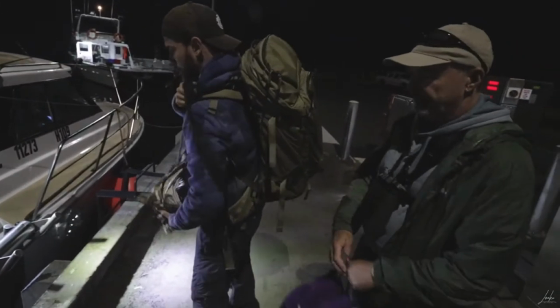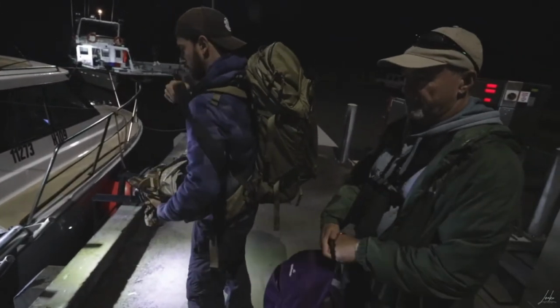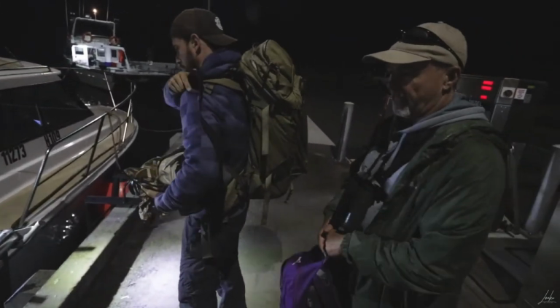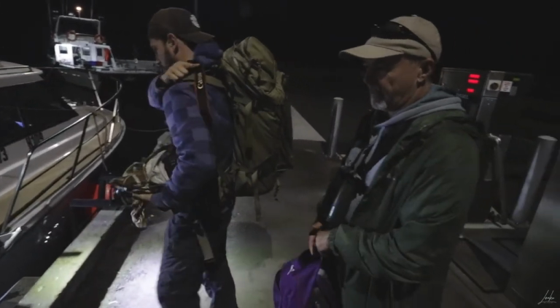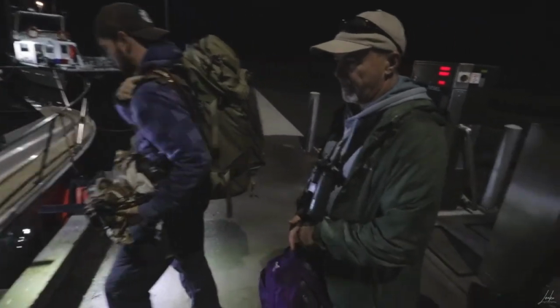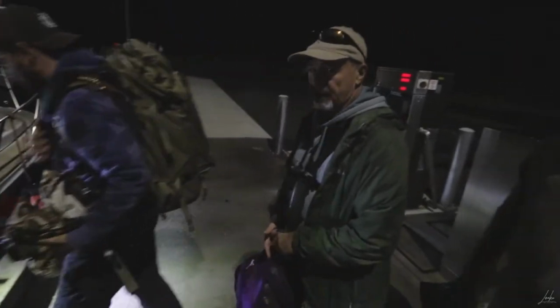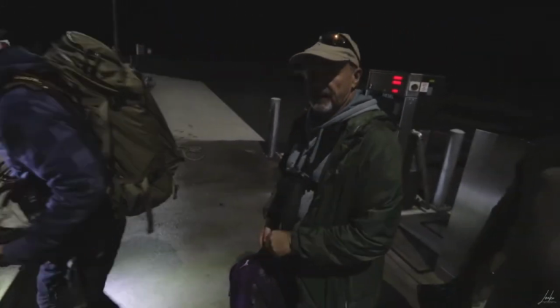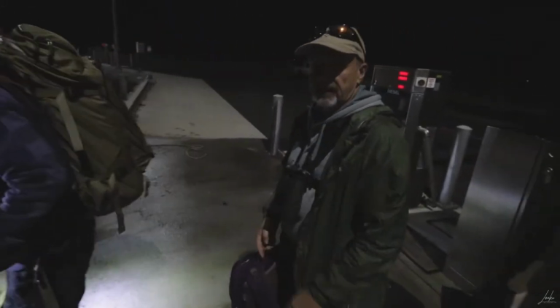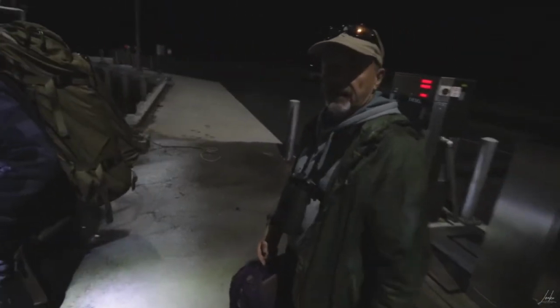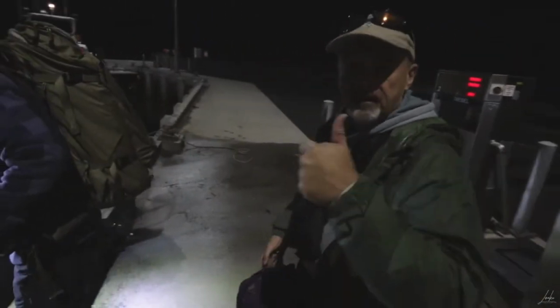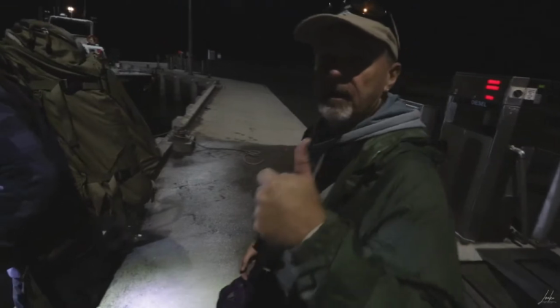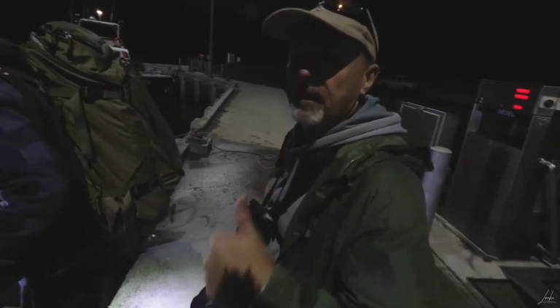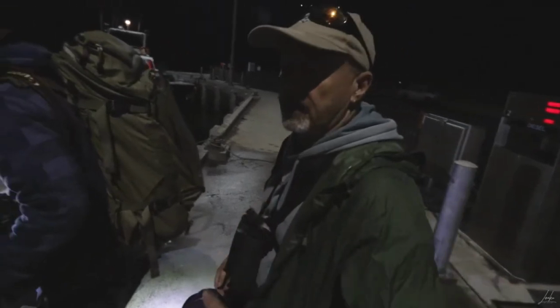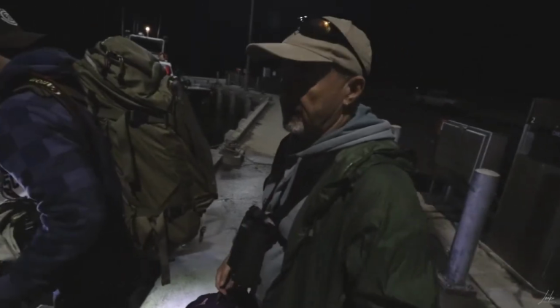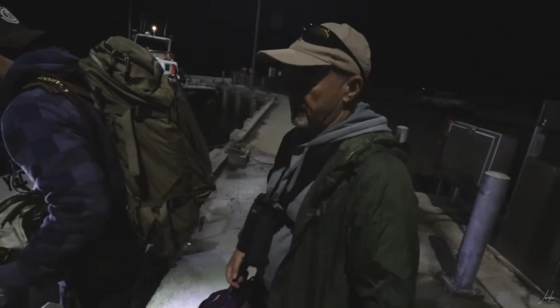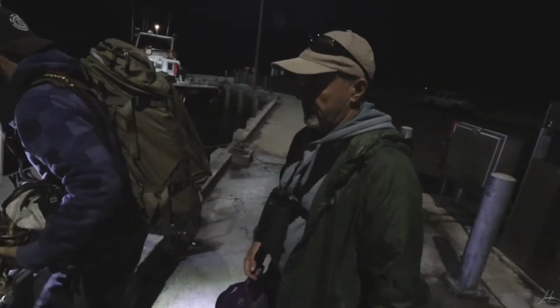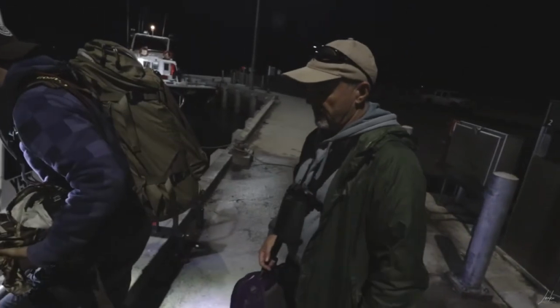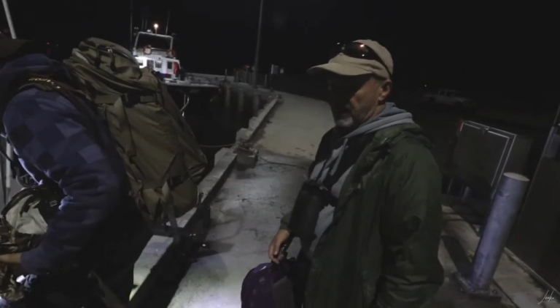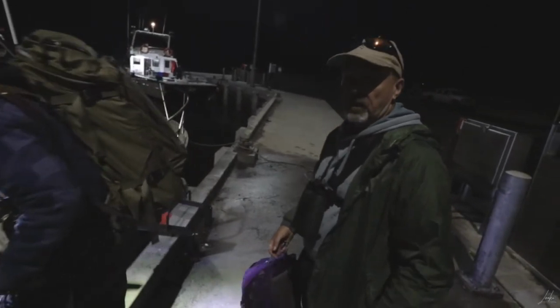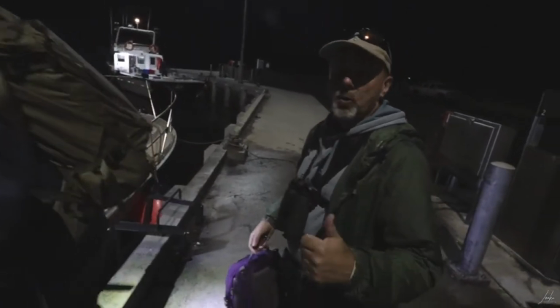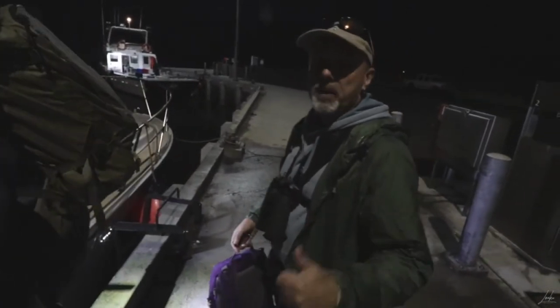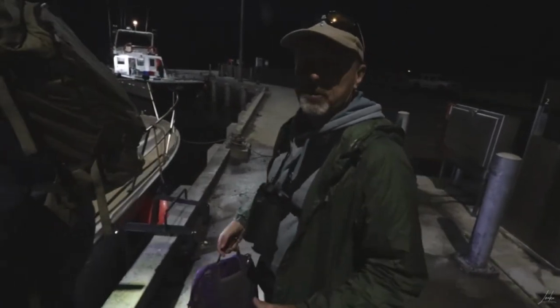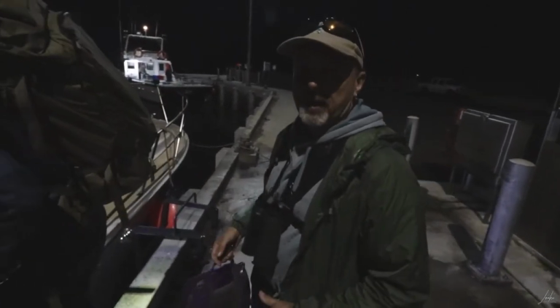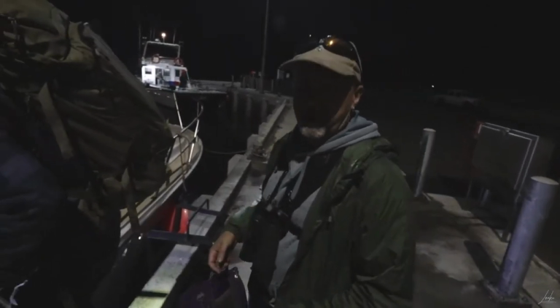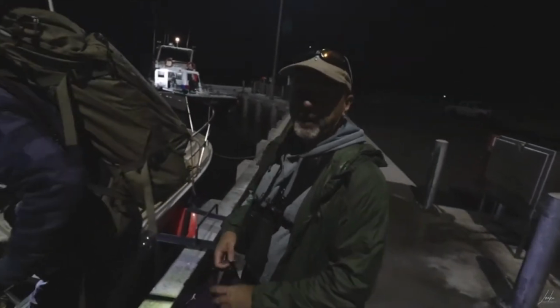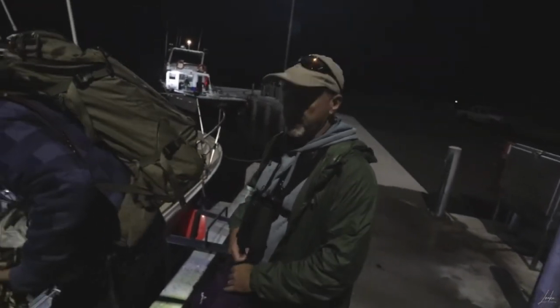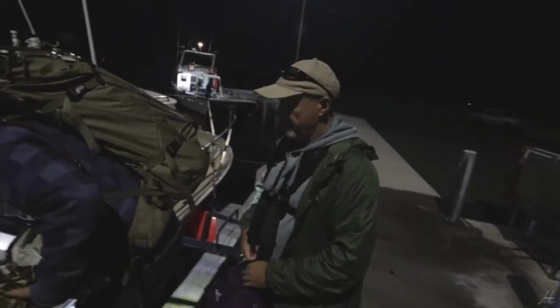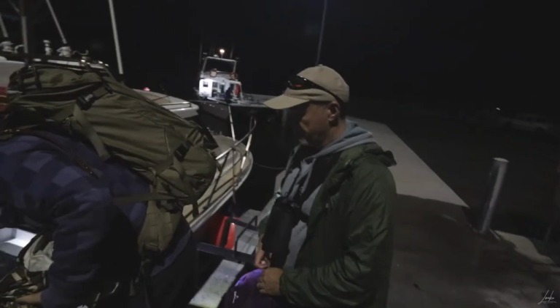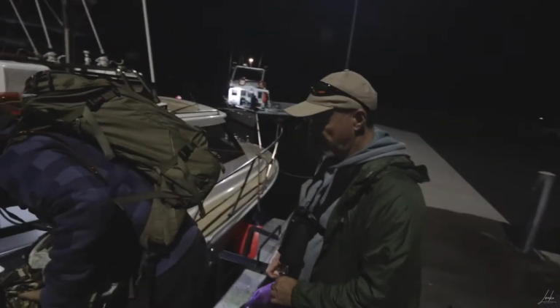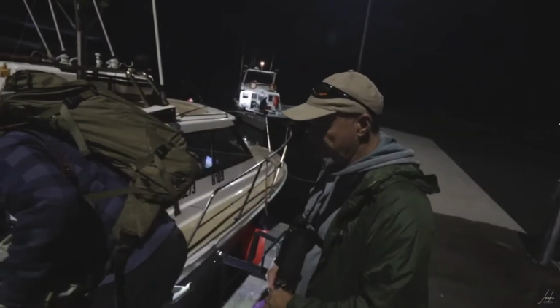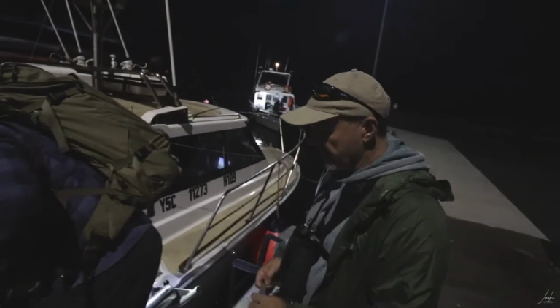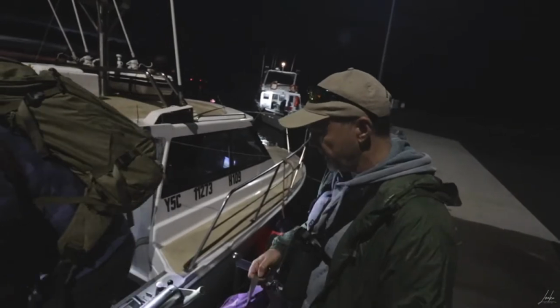Excited about this trip, Dave — what's the main species you're hoping to see today? A lot of storm petrels, hopefully. Missed out at the end of last year.